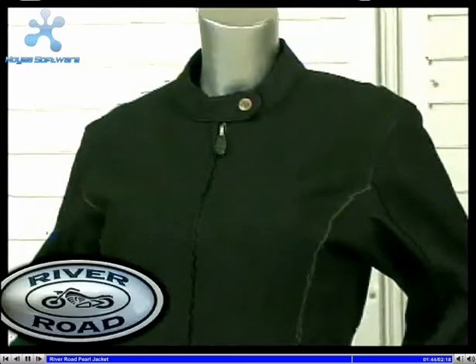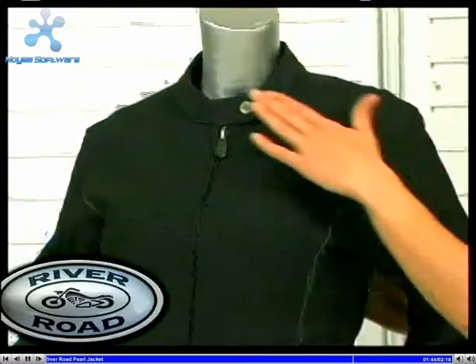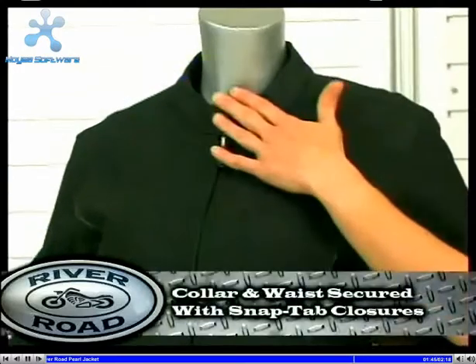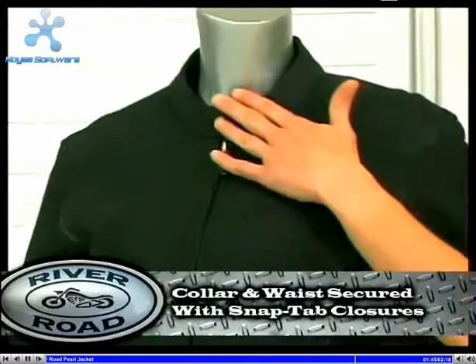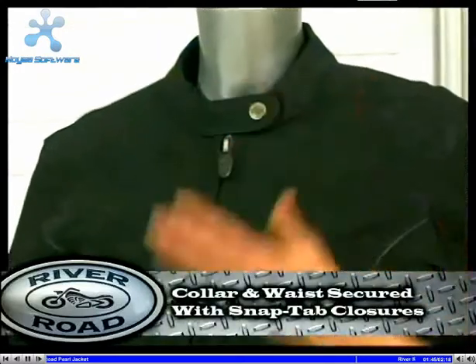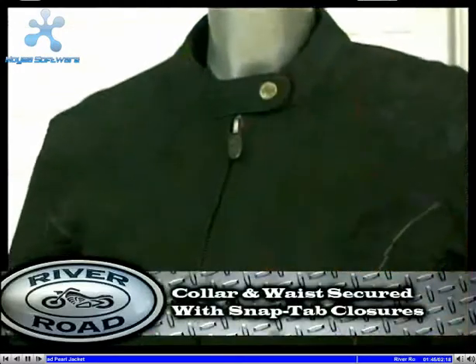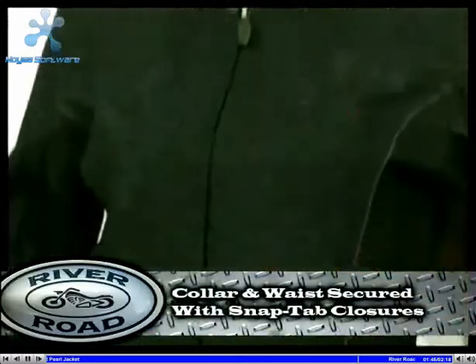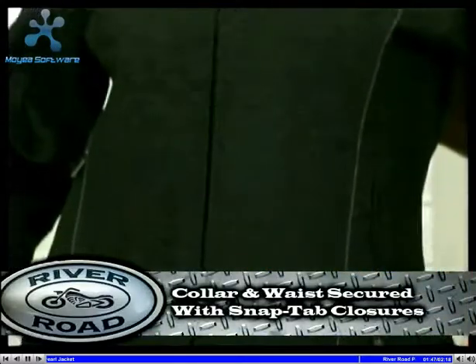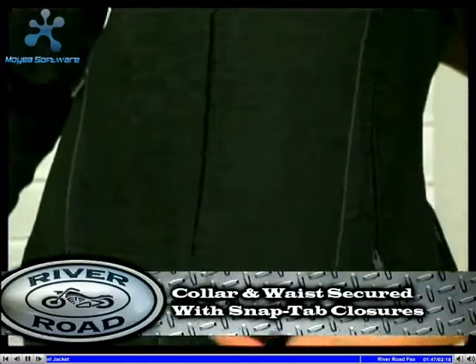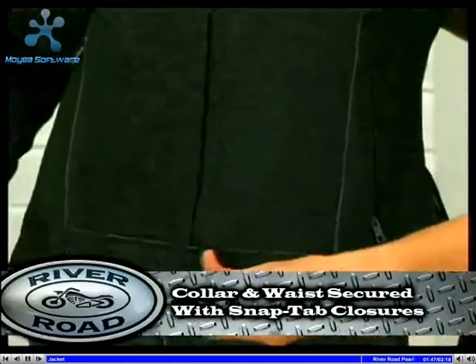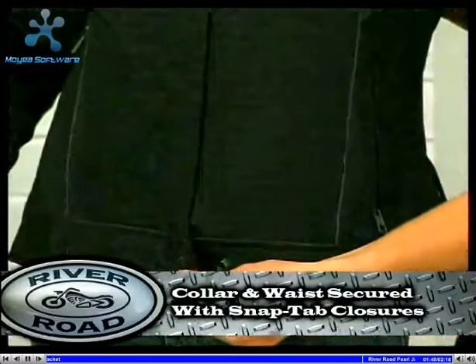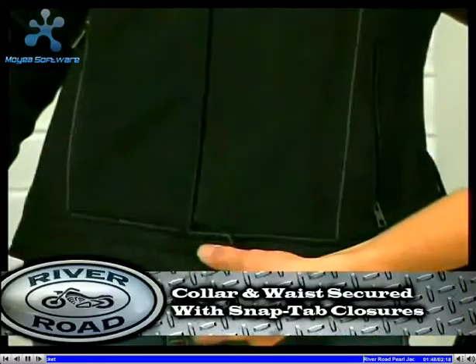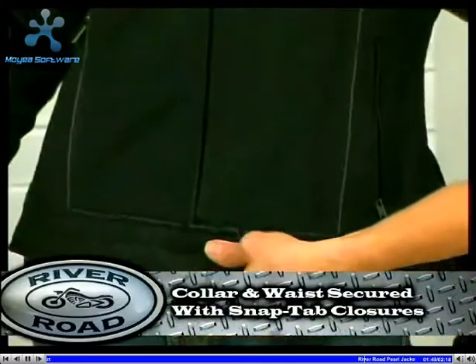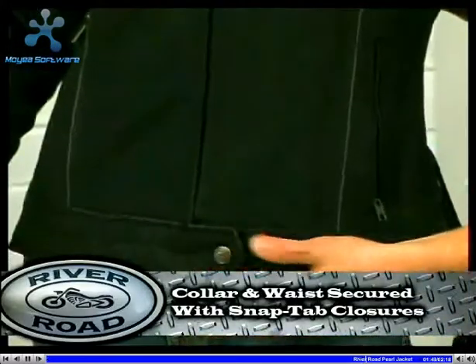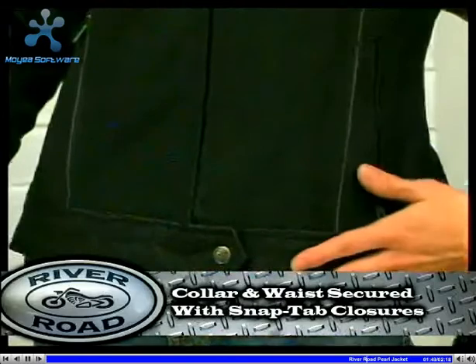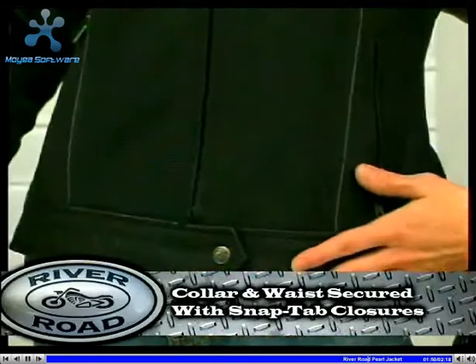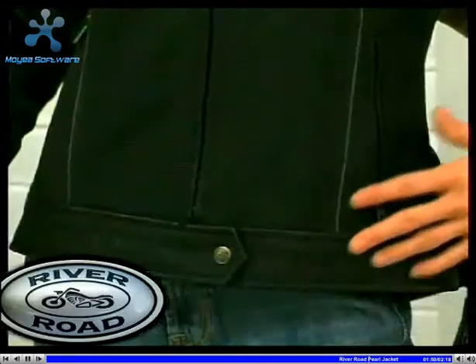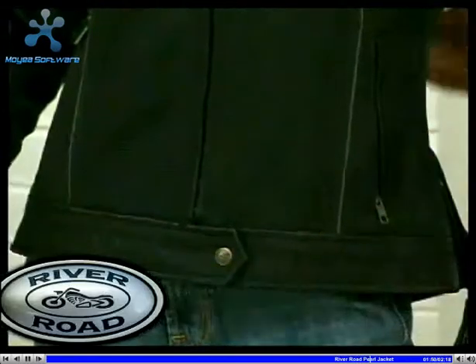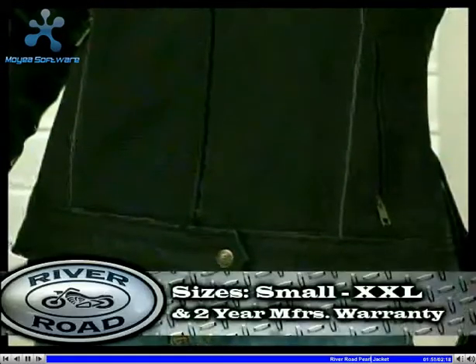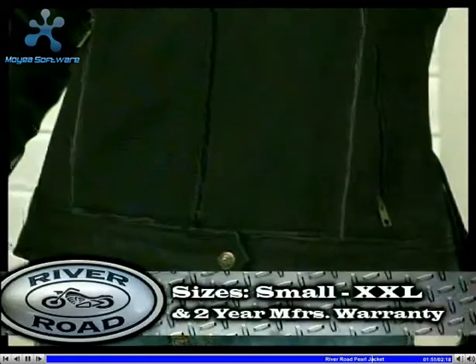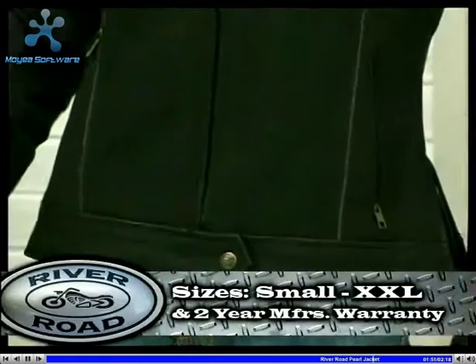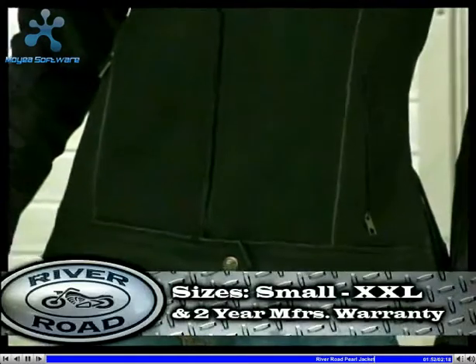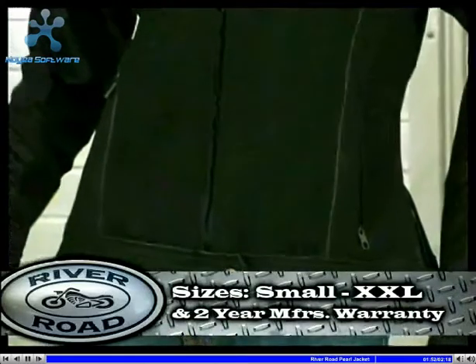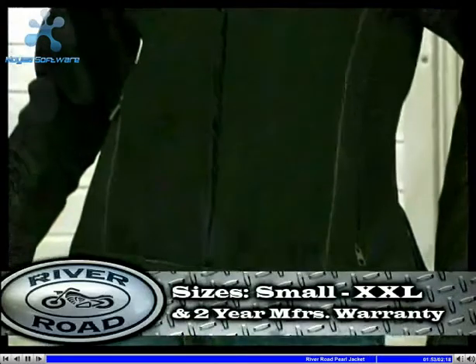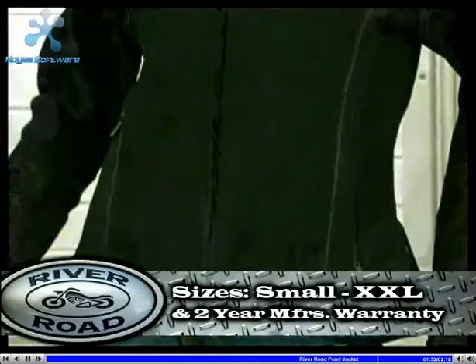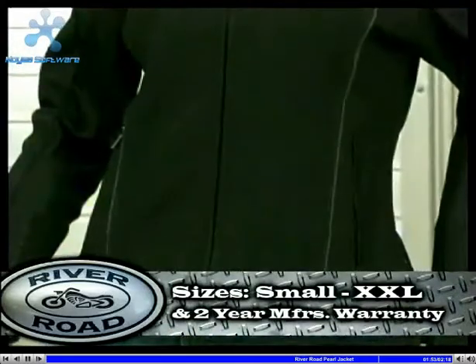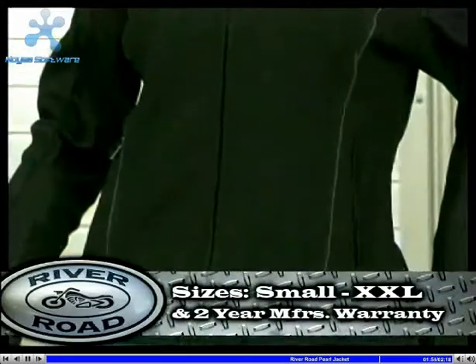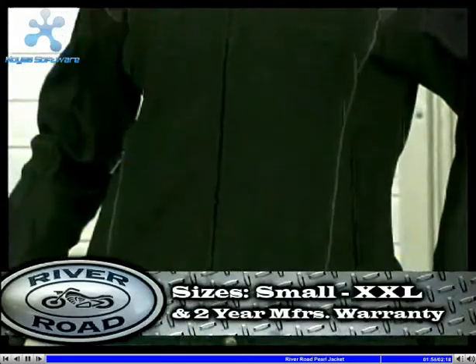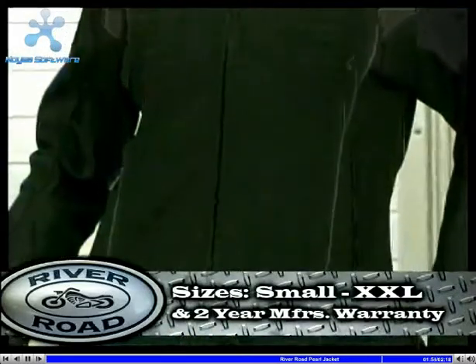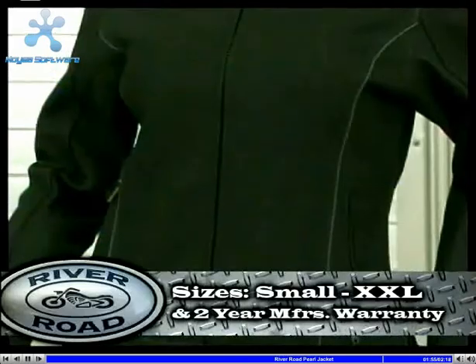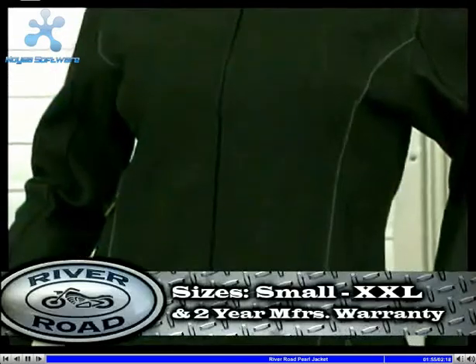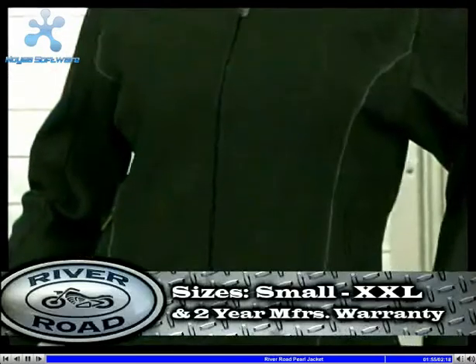The collar and waist are both secured by snap-tab closures. The Pearl is offered in sizes small through double X and includes a two-year manufacturer's warranty.